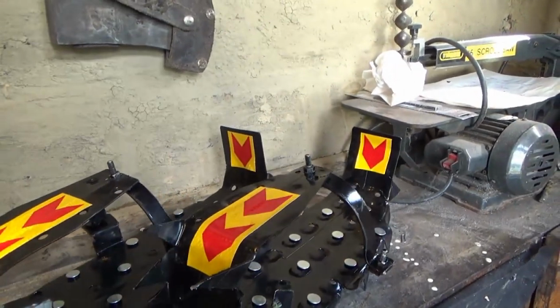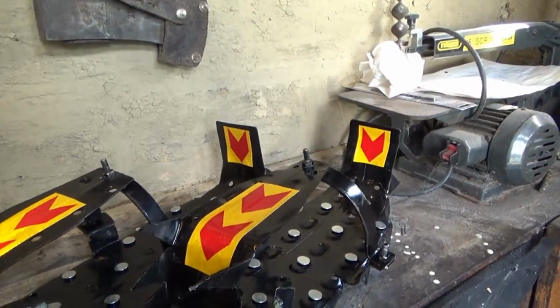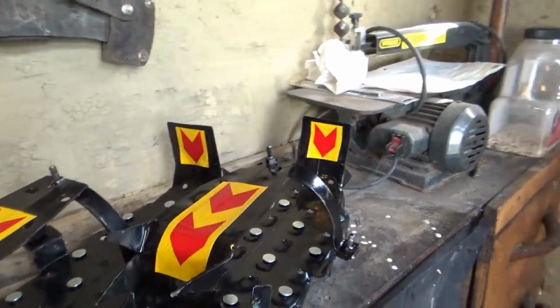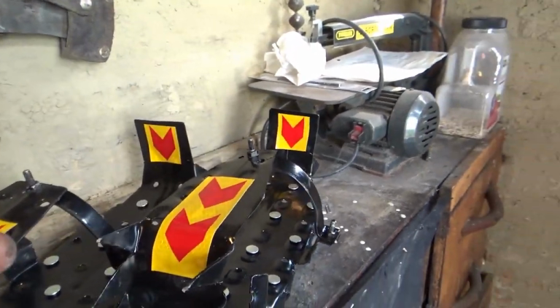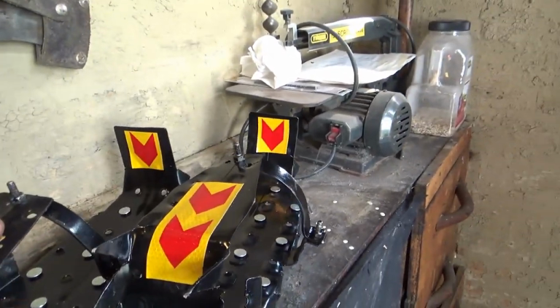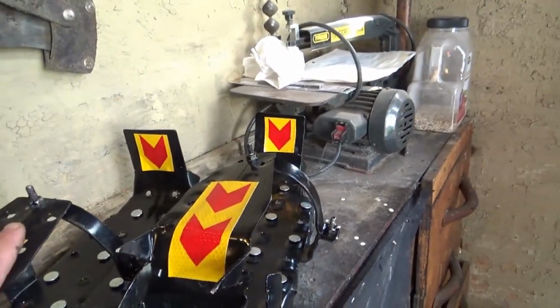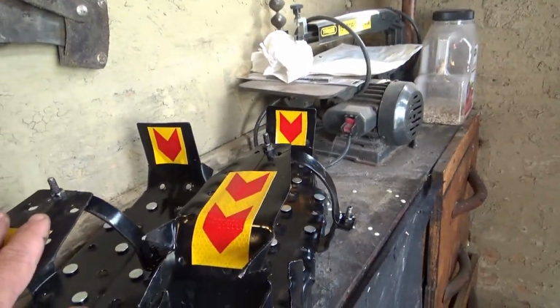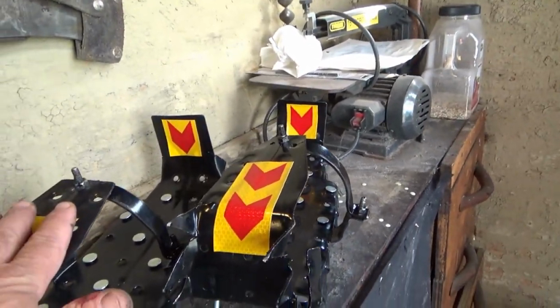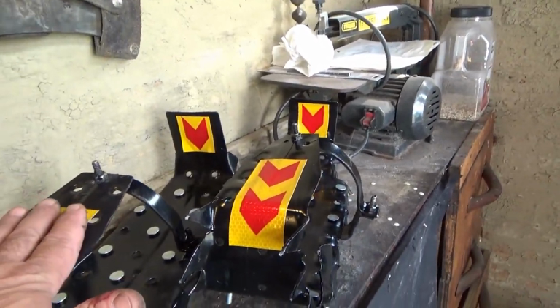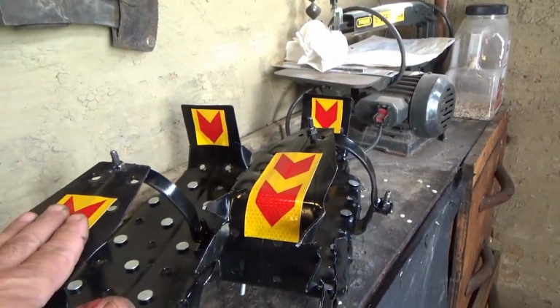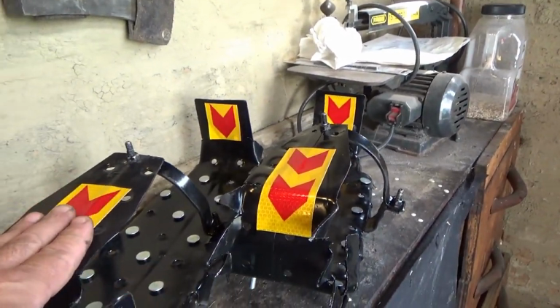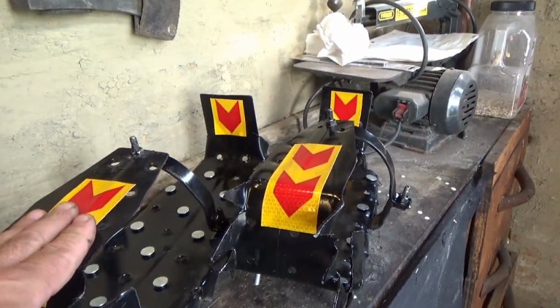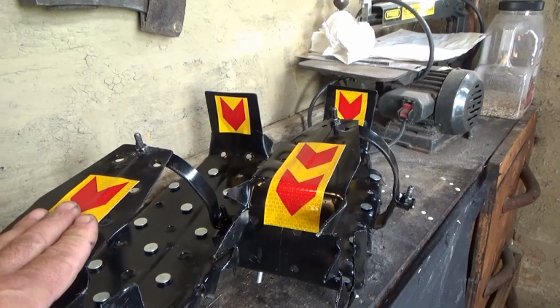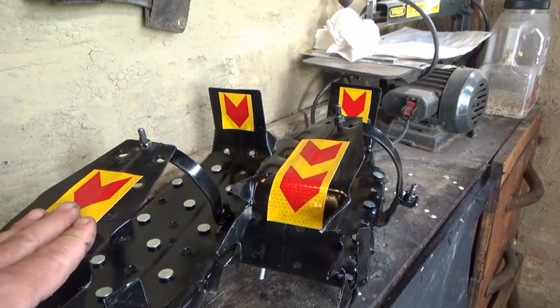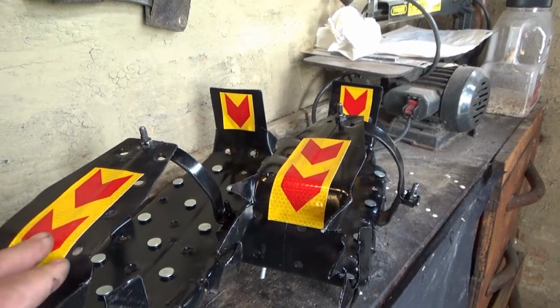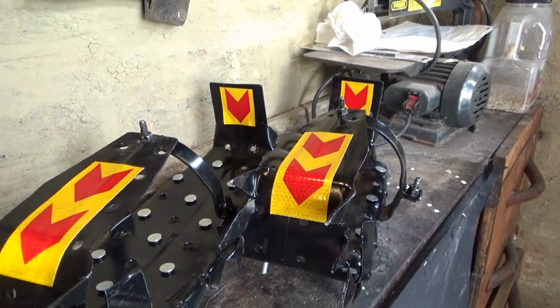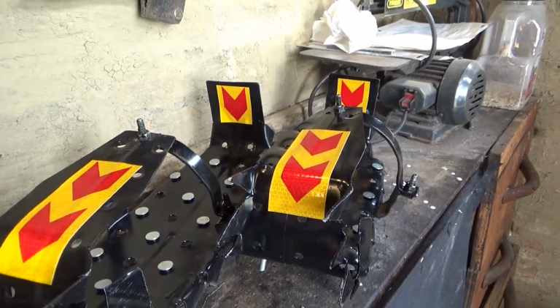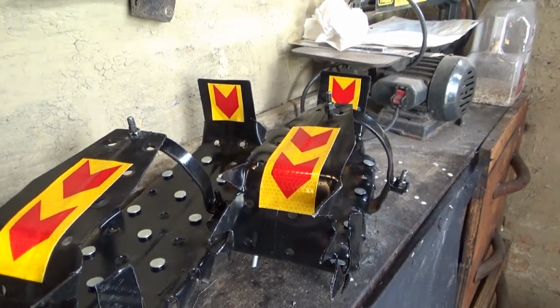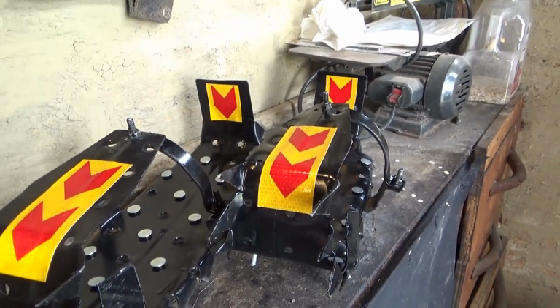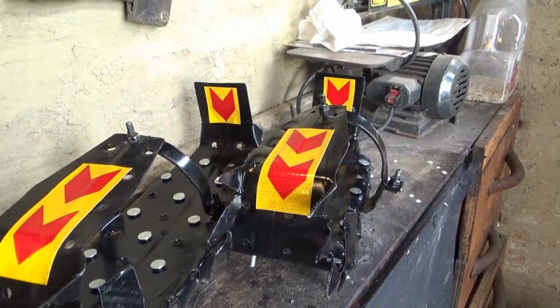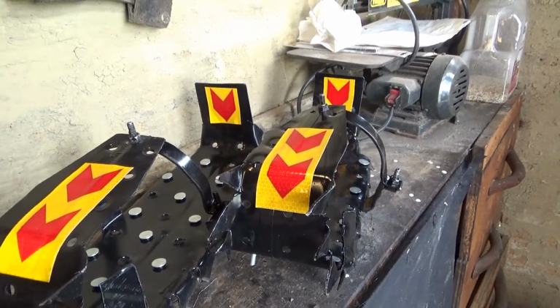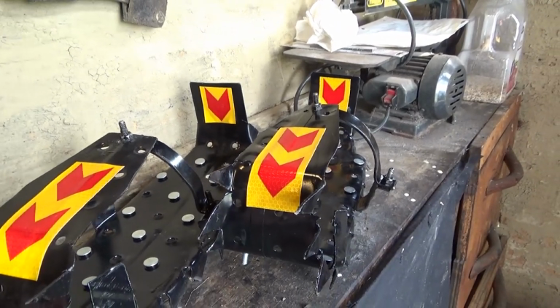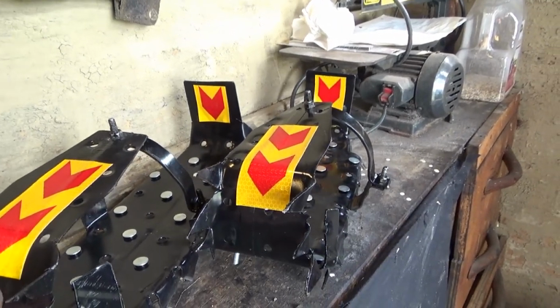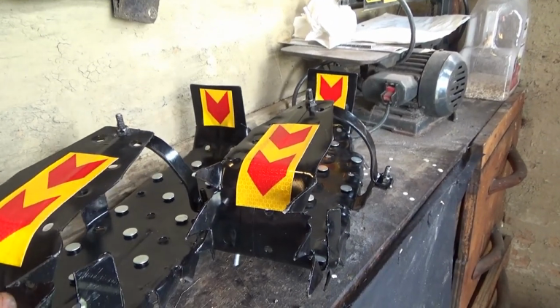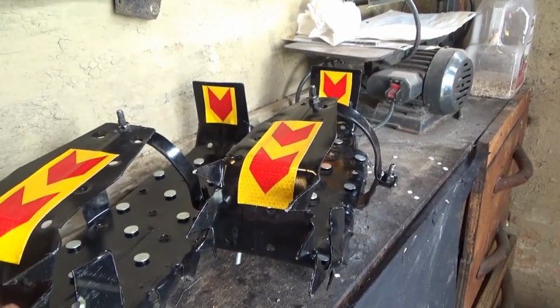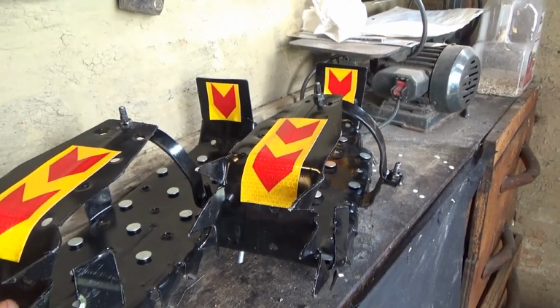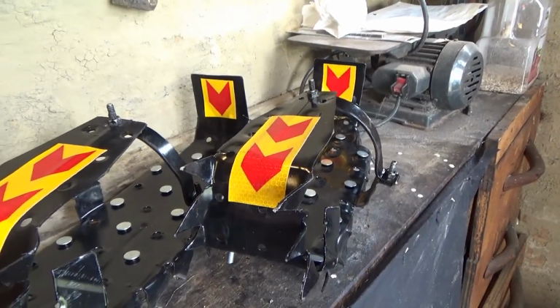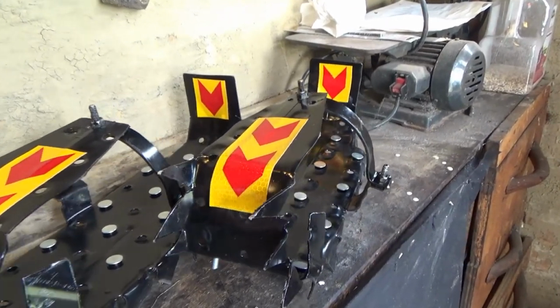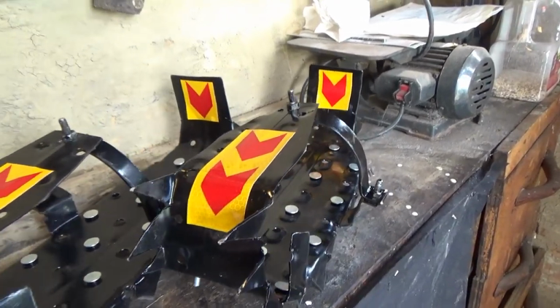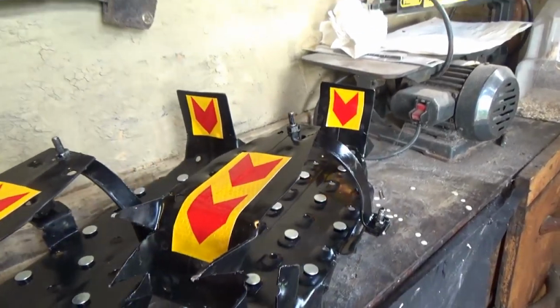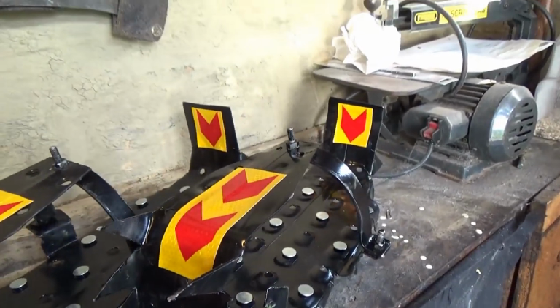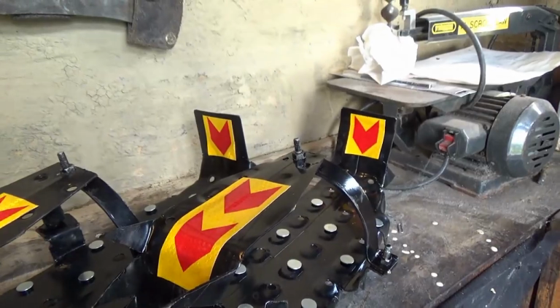I'm thinking these deserve a new name. My last crampons were called Wolf Tracks — I think it's time for something a little bit different.